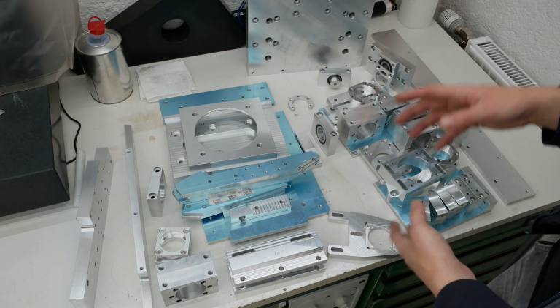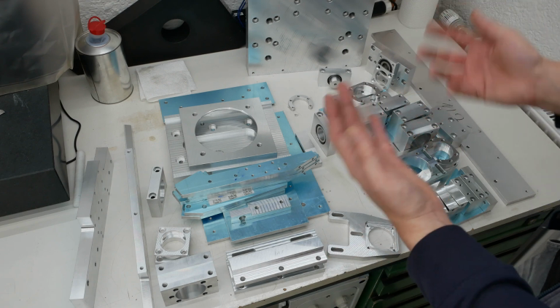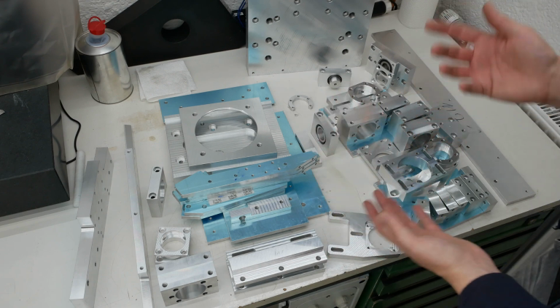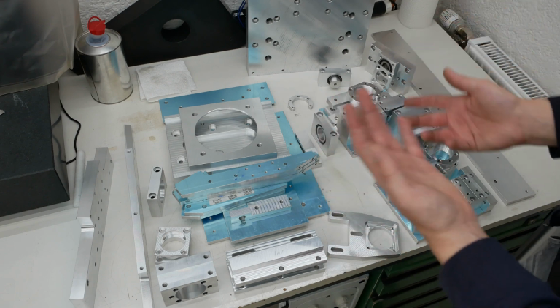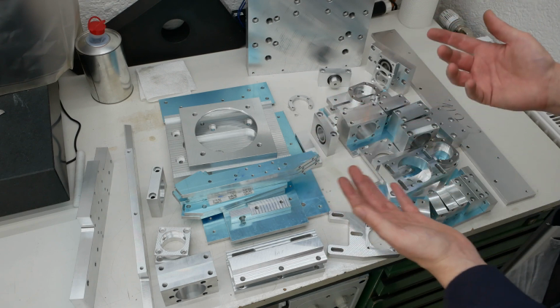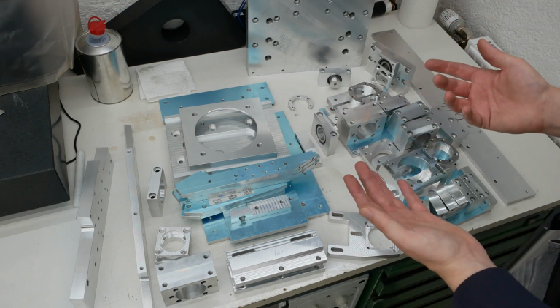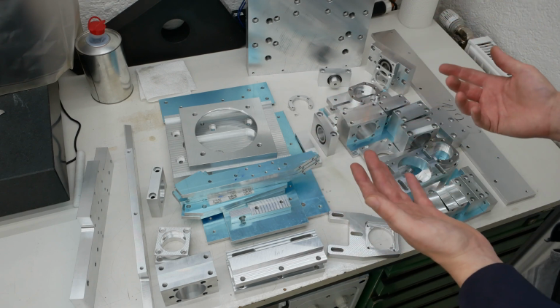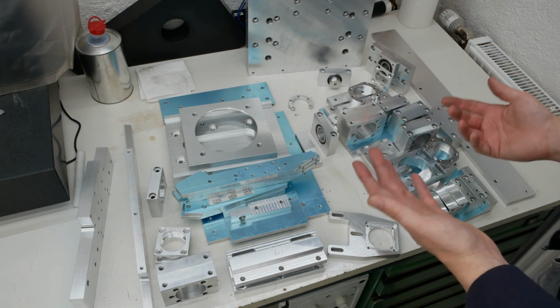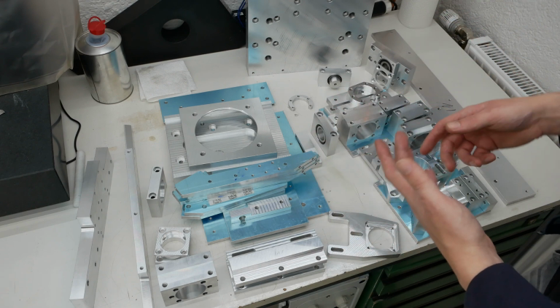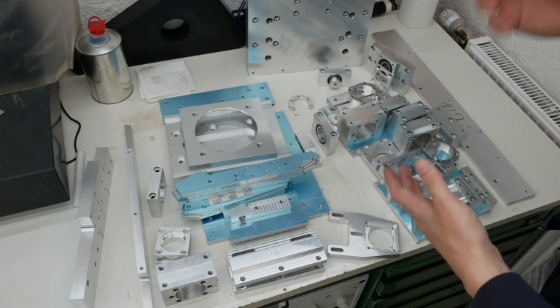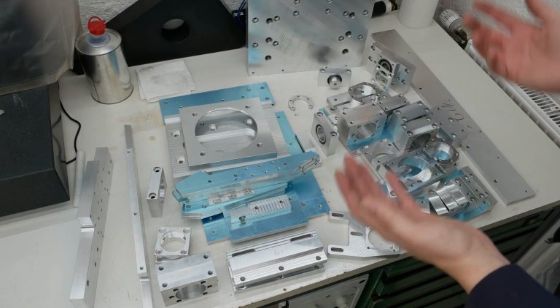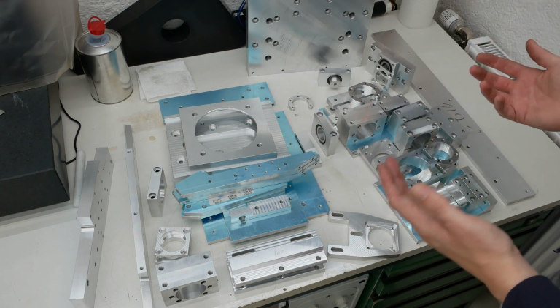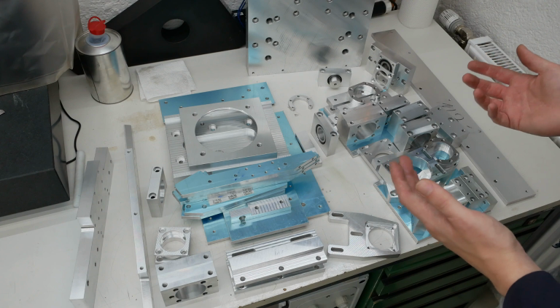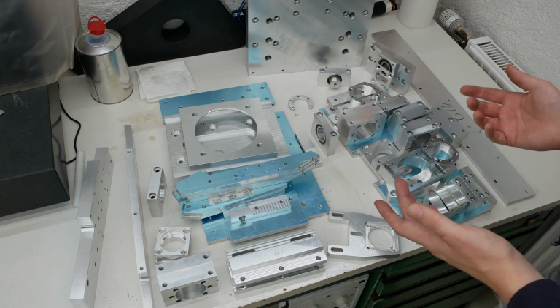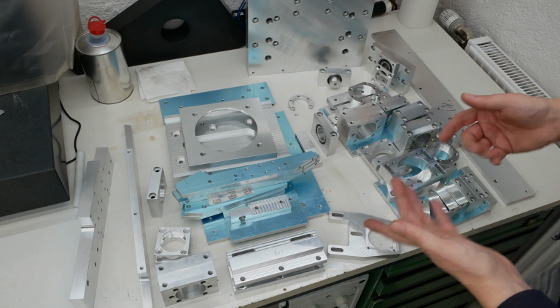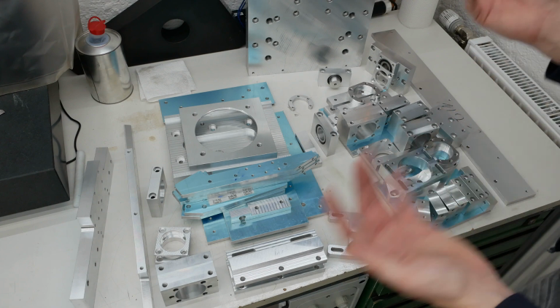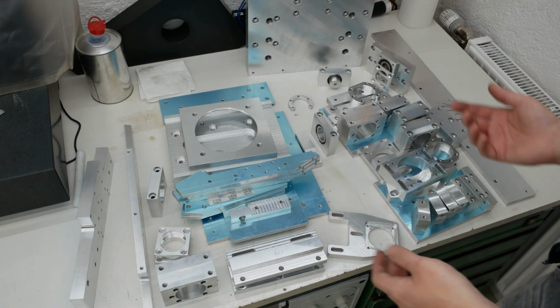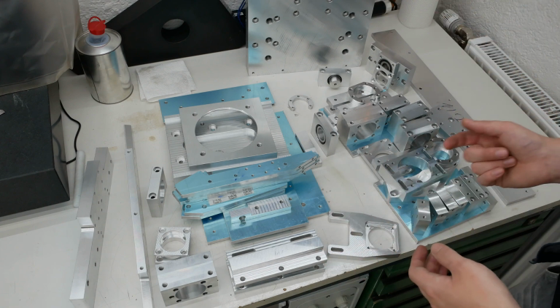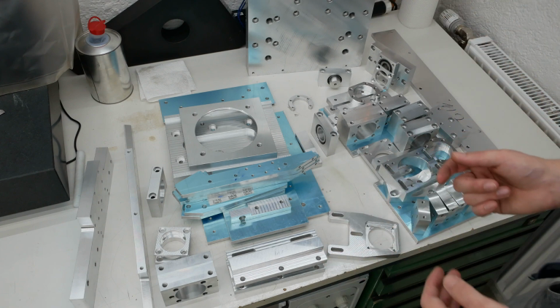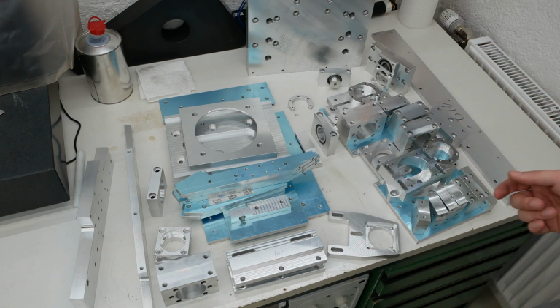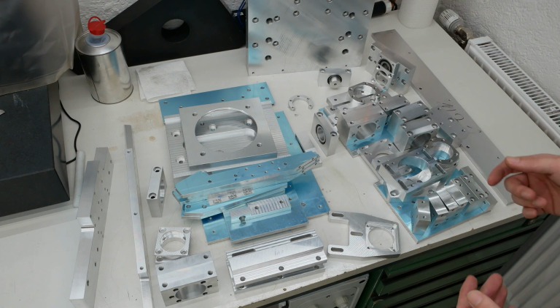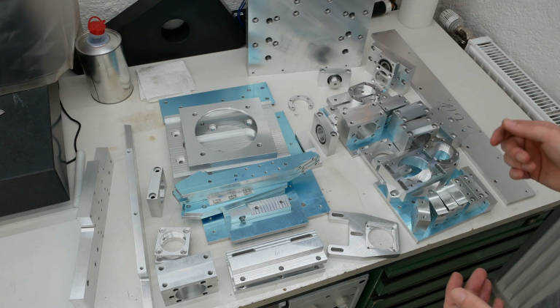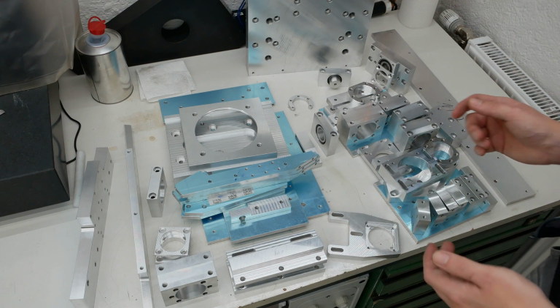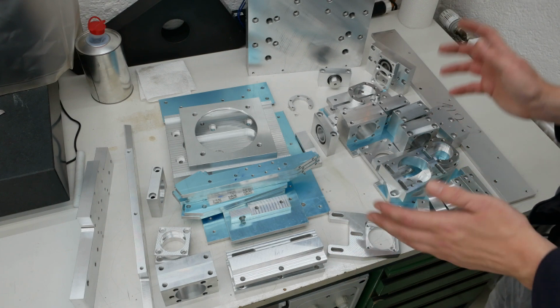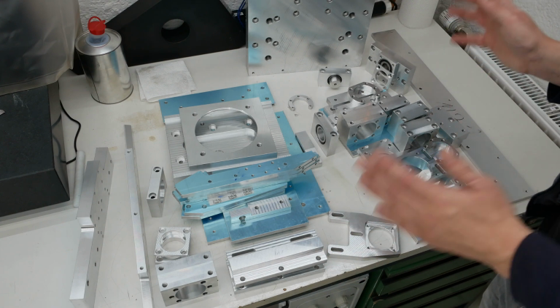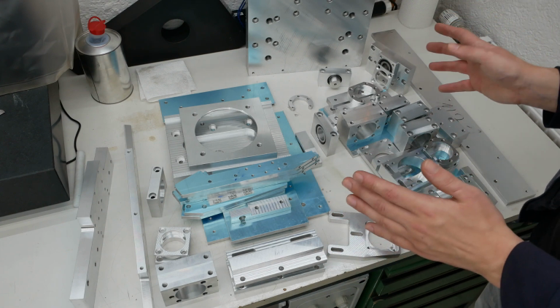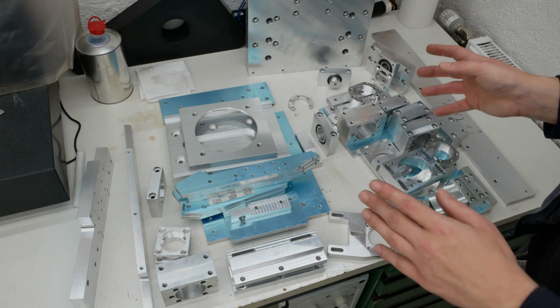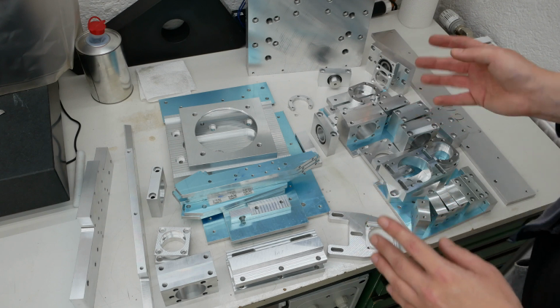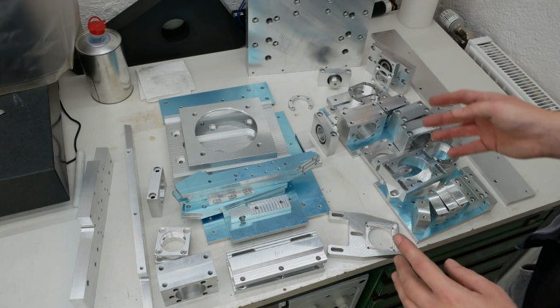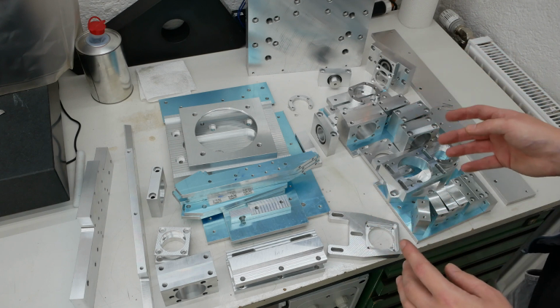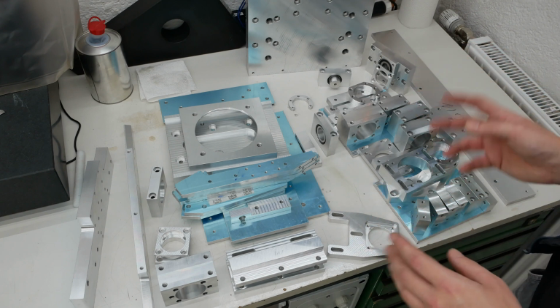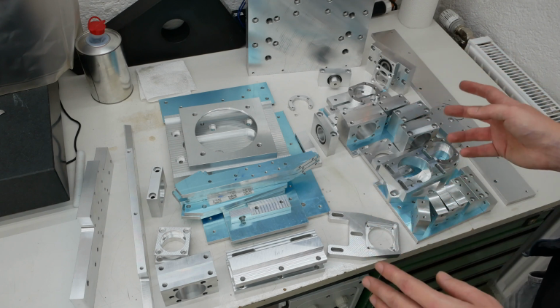We have to figure out how to fixture them, made the CAM for every part, and so on. Every part took quite a while to finish.